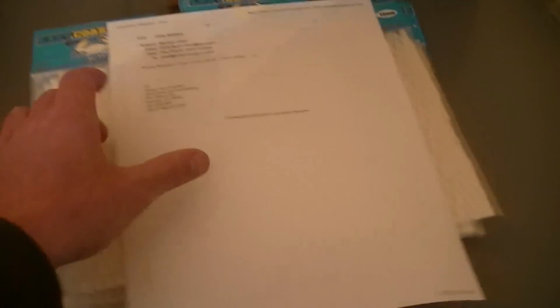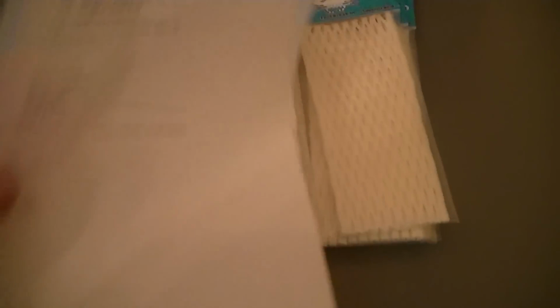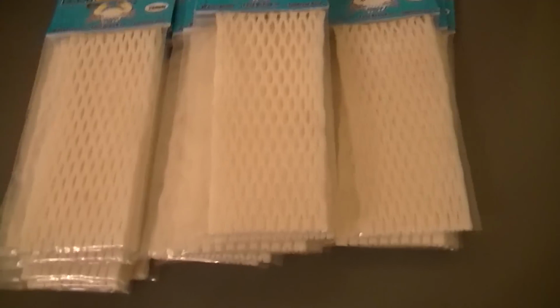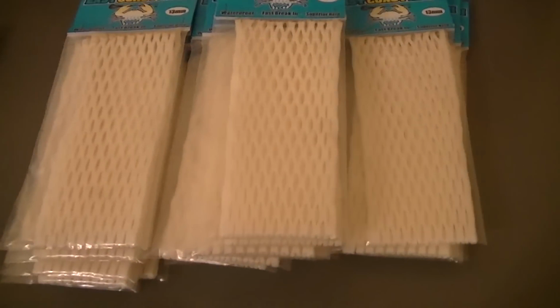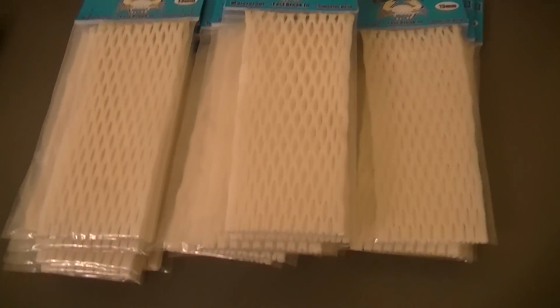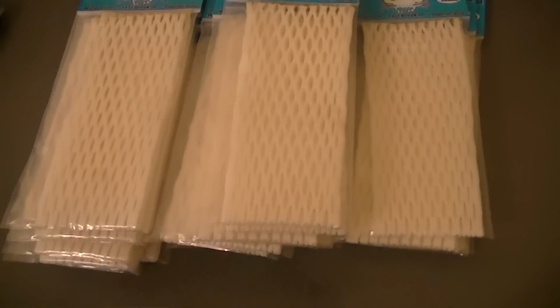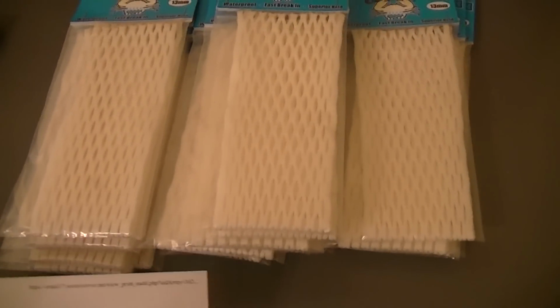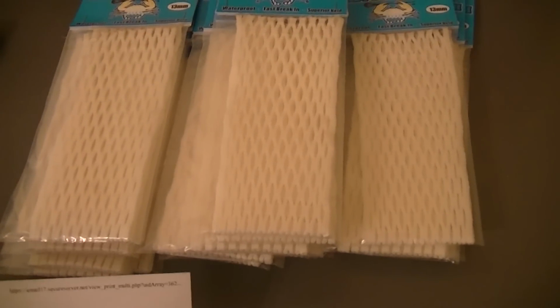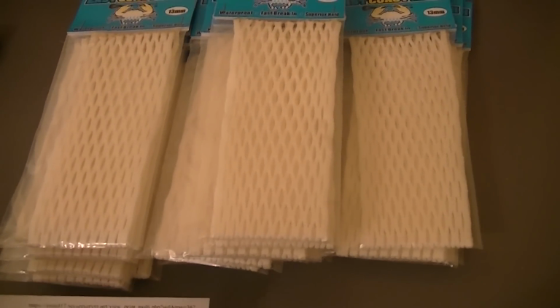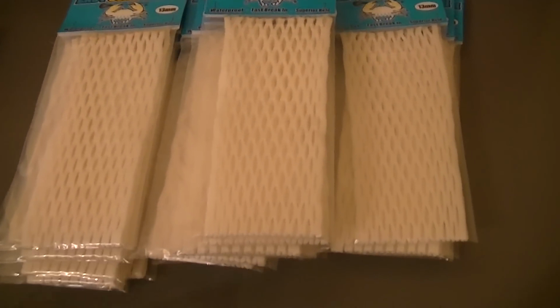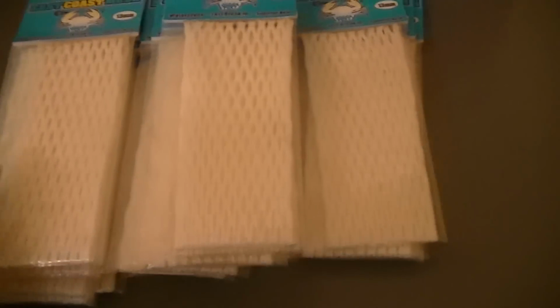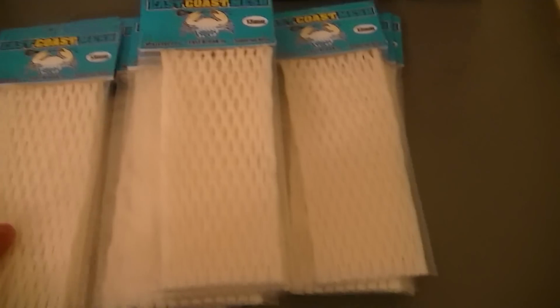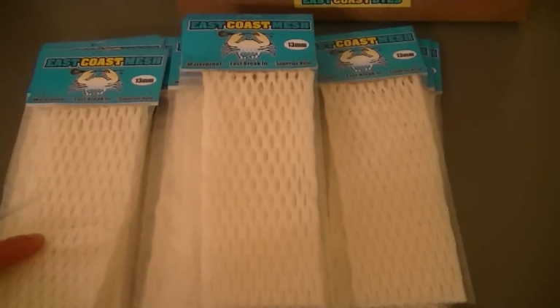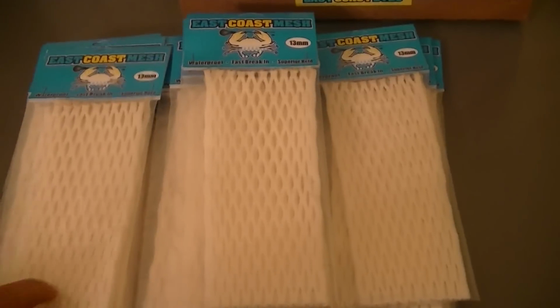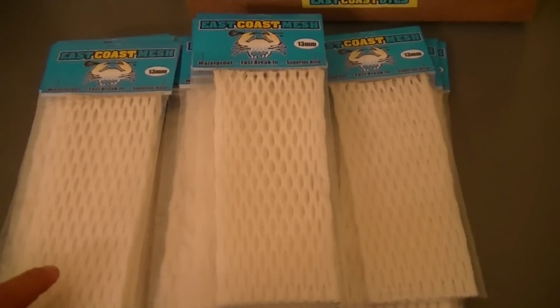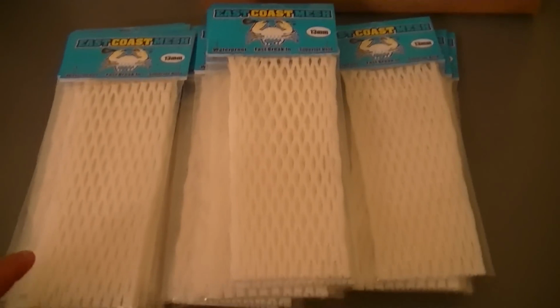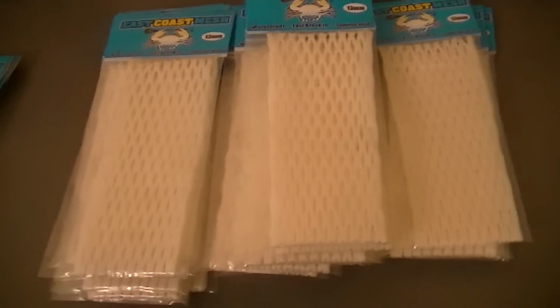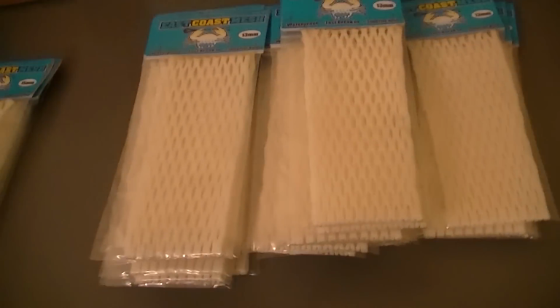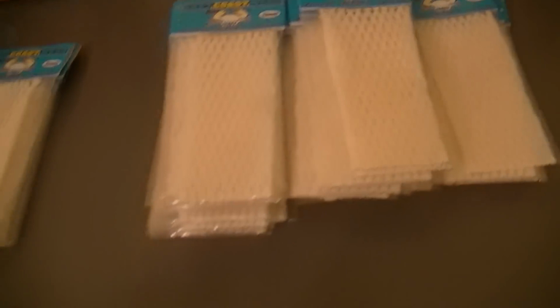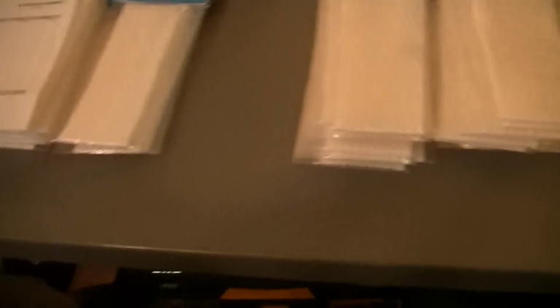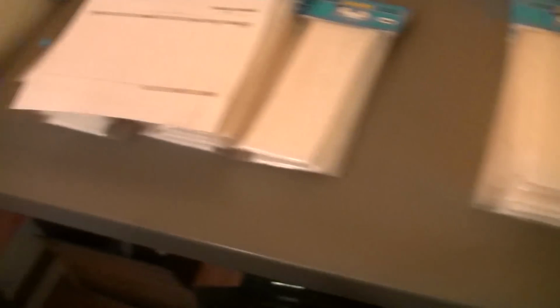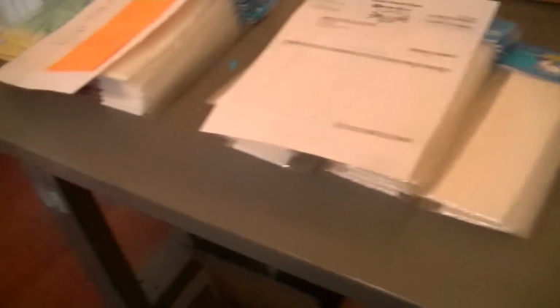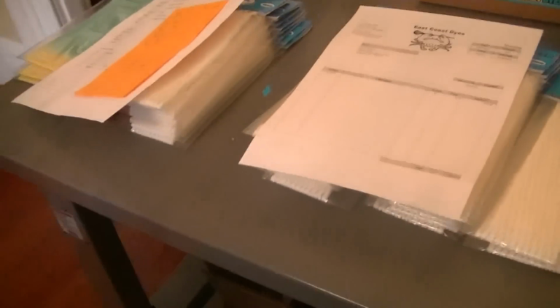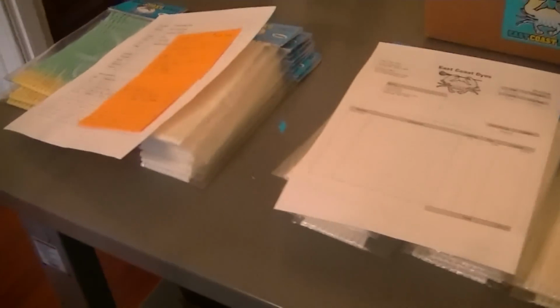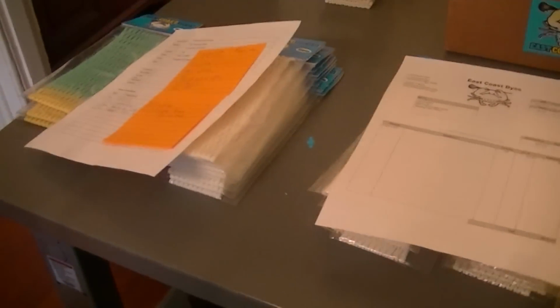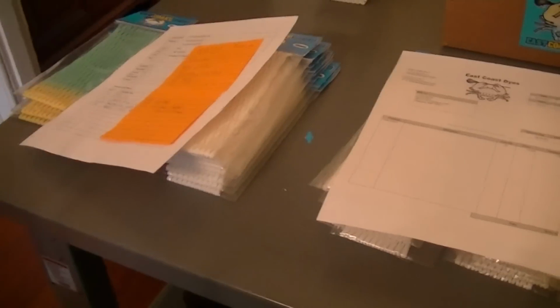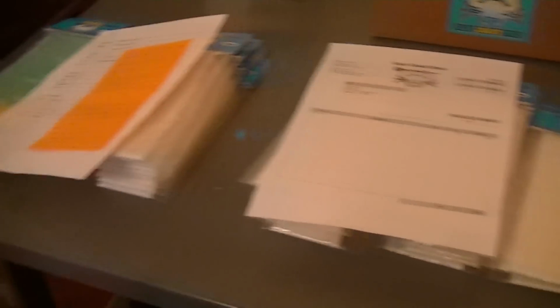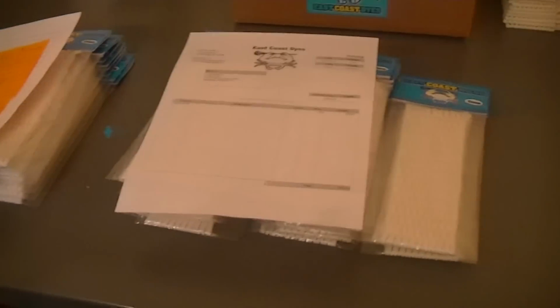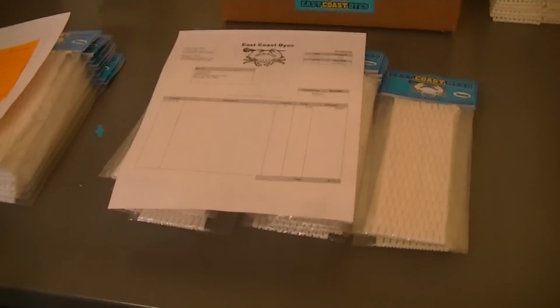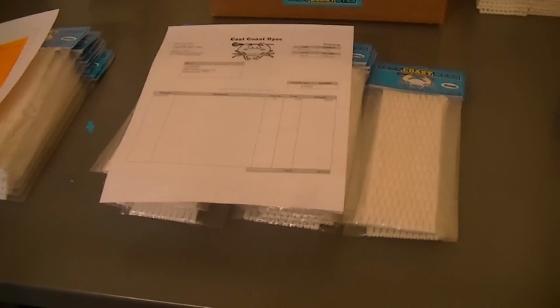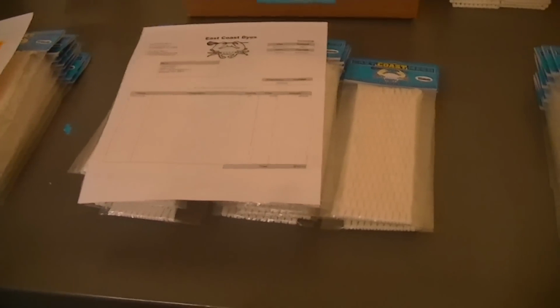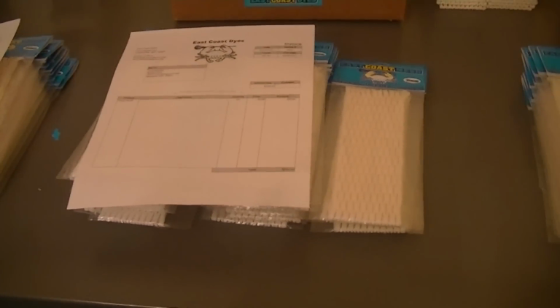And finally, lax.com just picked up a small reorder of 24 pieces of white 13mm. Thanks for watching guys, make sure to check this mesh out at Percival Sports in Virginia and Sports Extra in Bethesda, and have a great day.